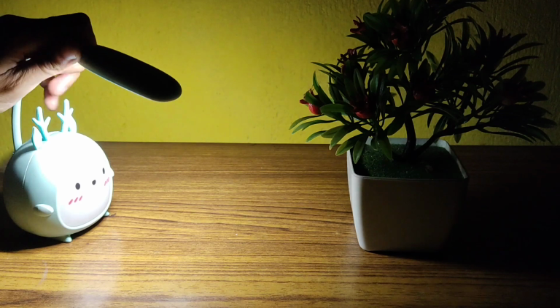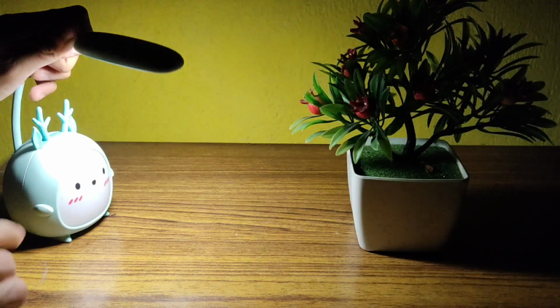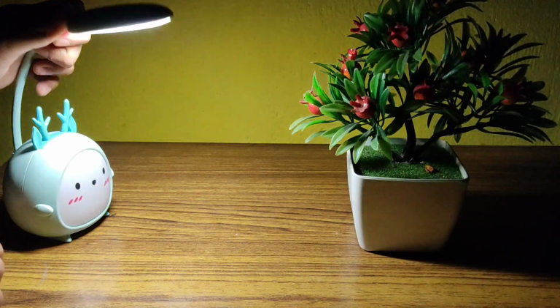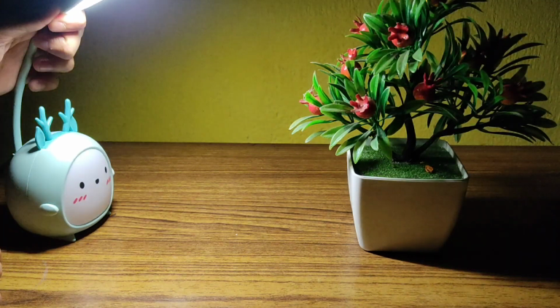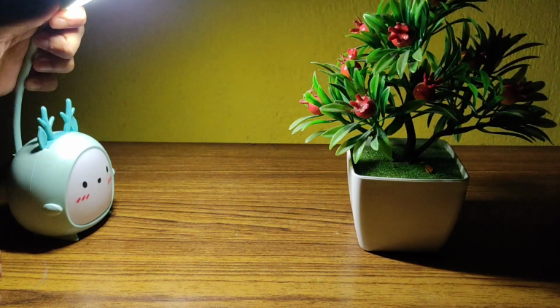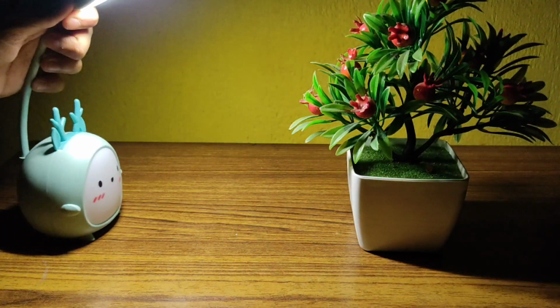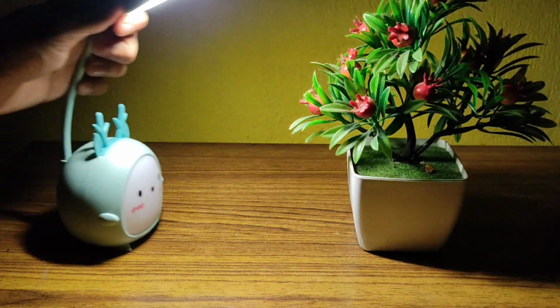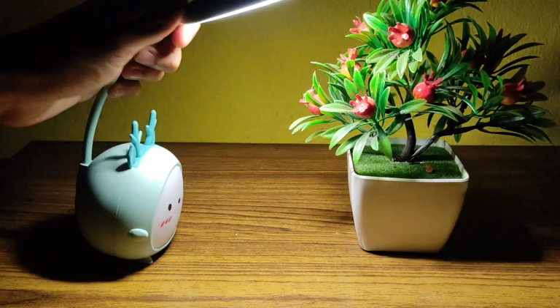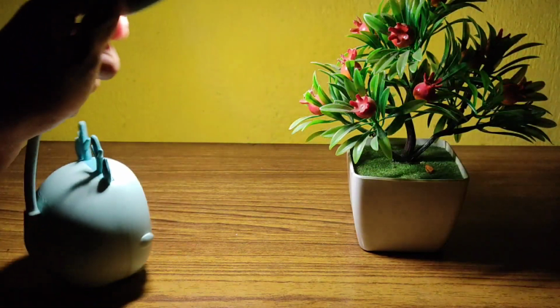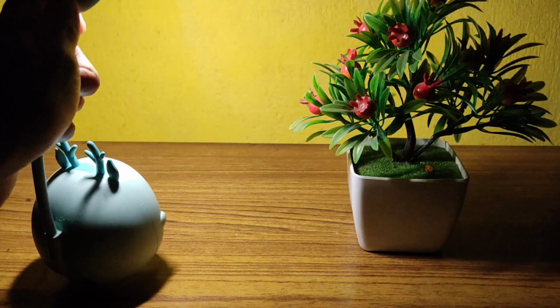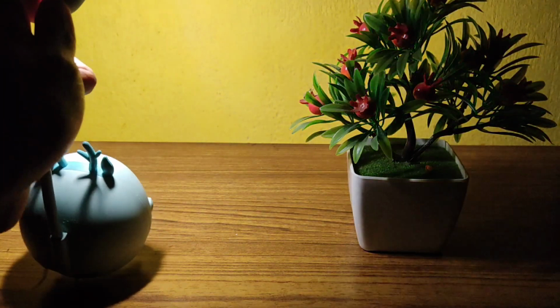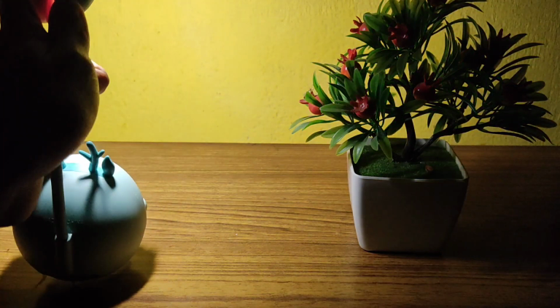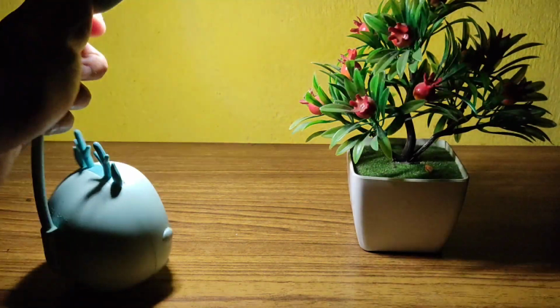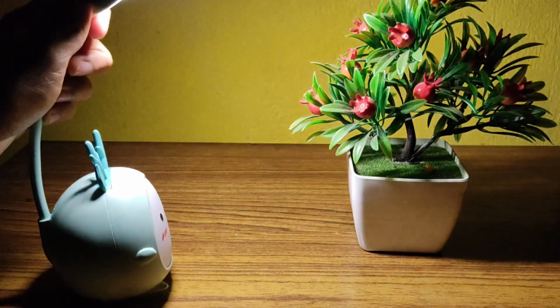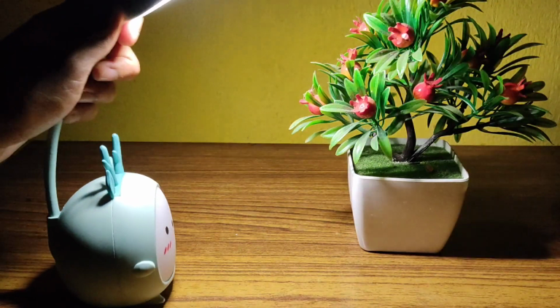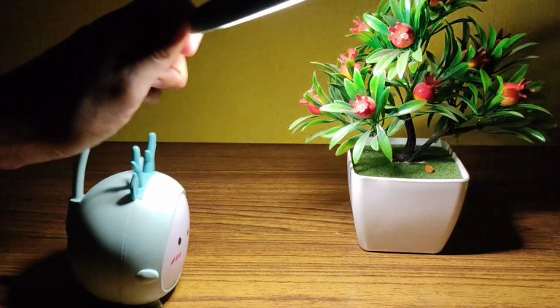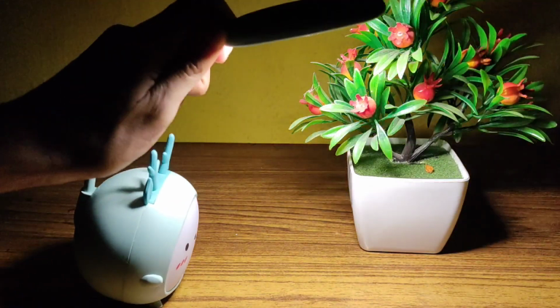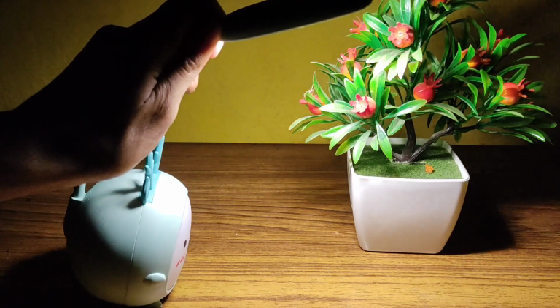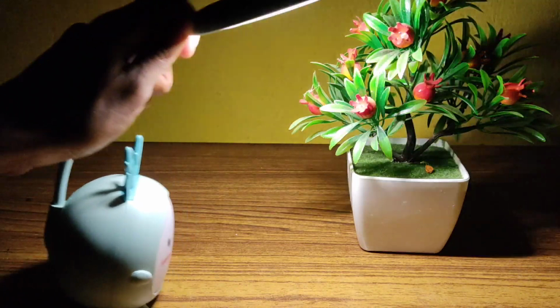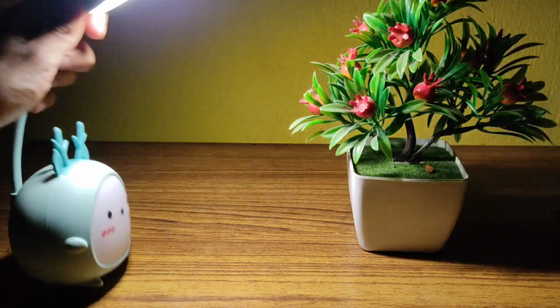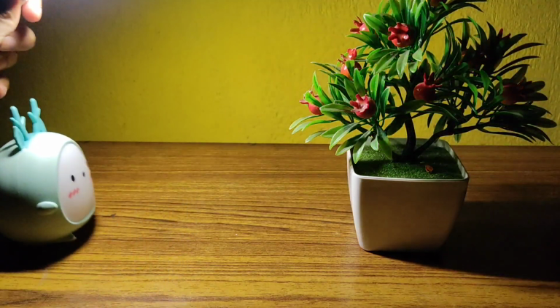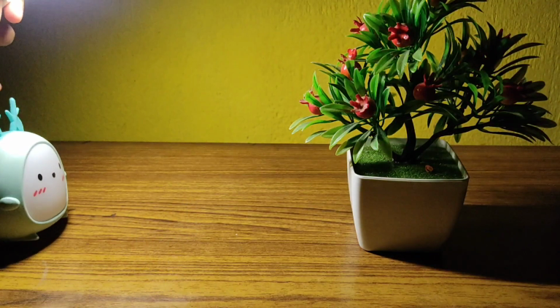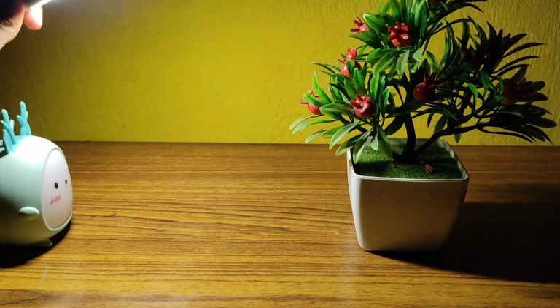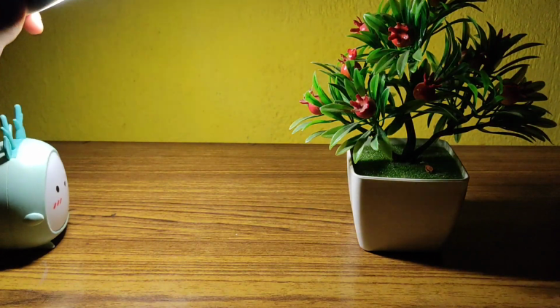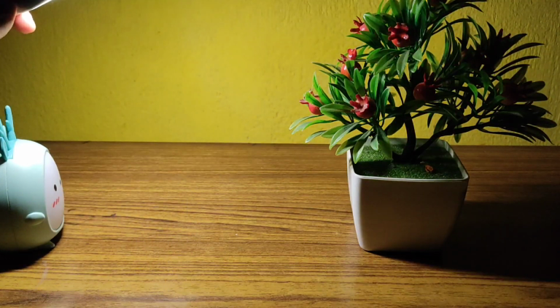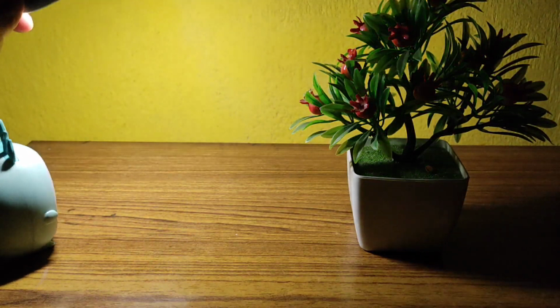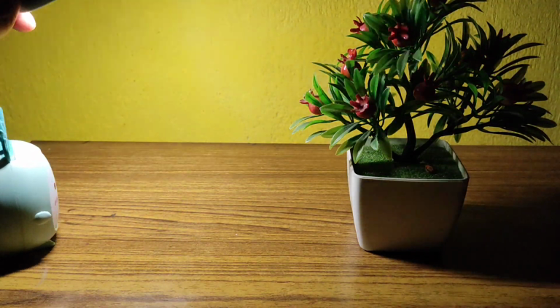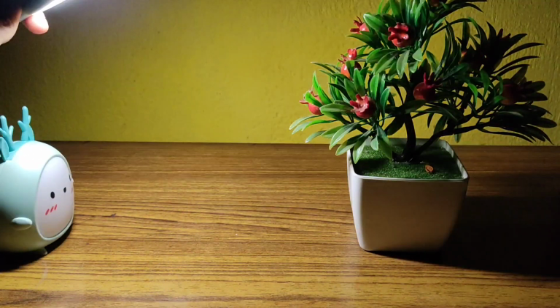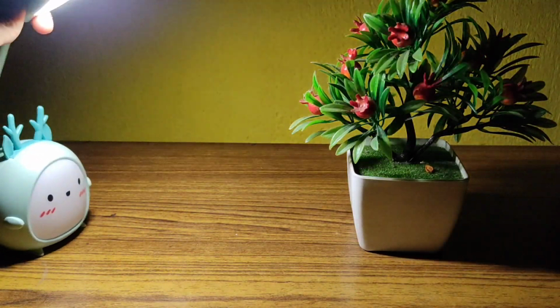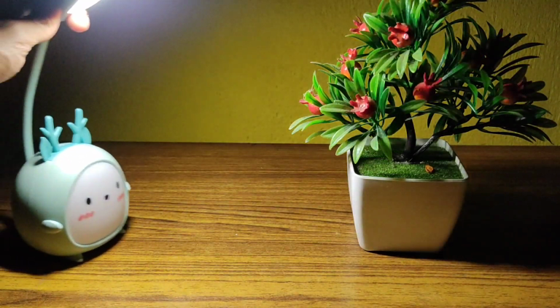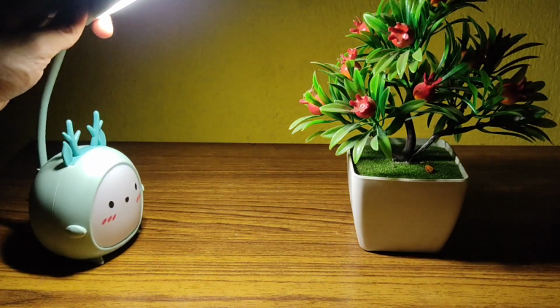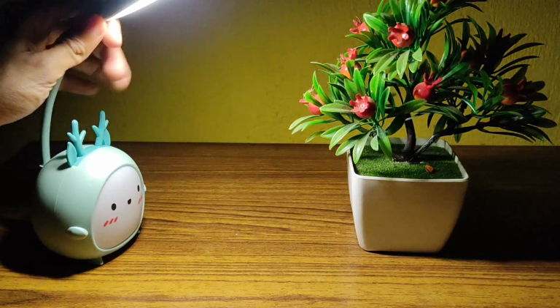In the second mode, the white light gets turned on and this can be used as a study lamp. The light is bright enough to light up your entire study table.